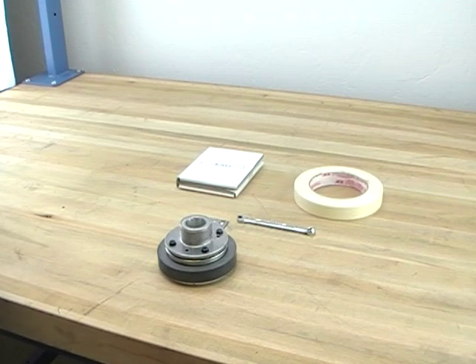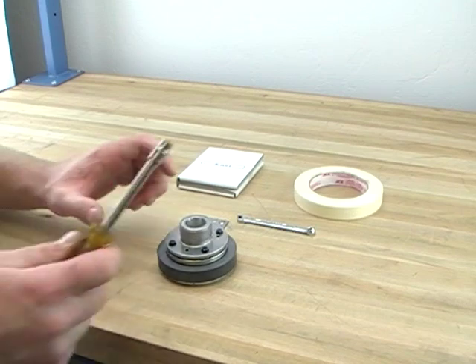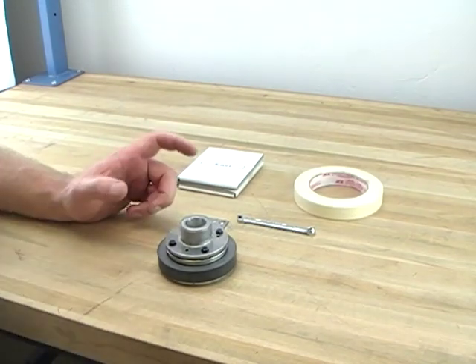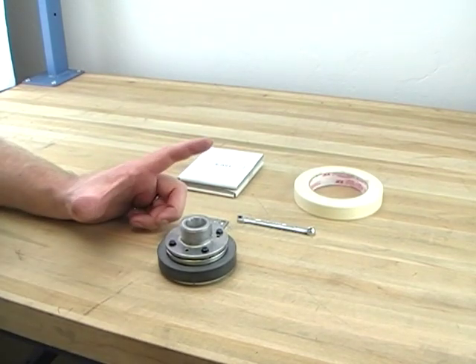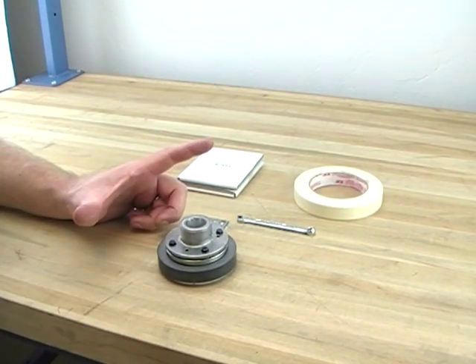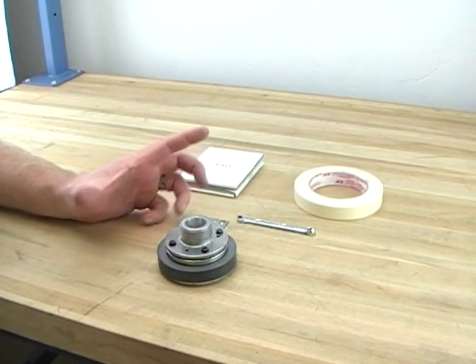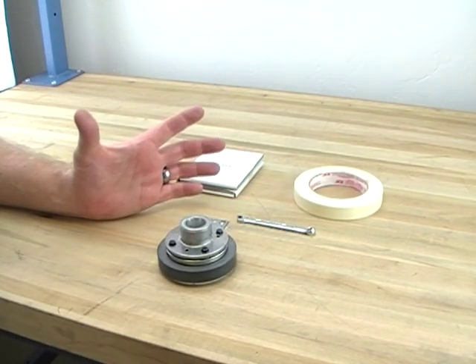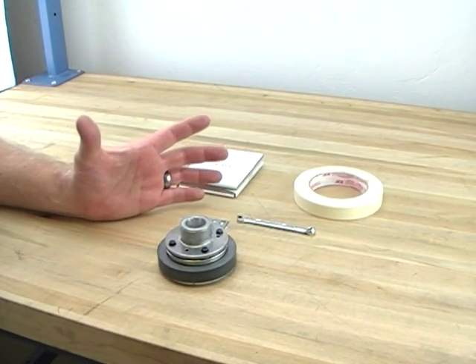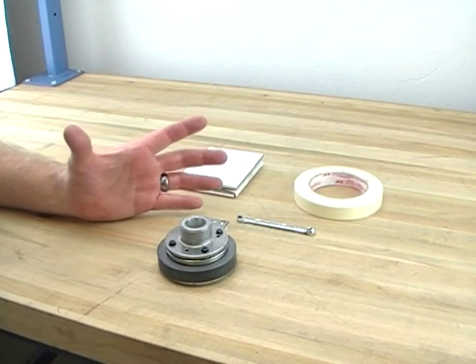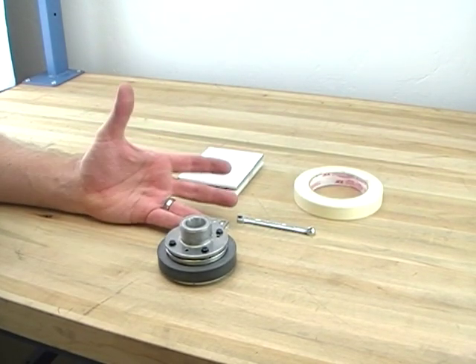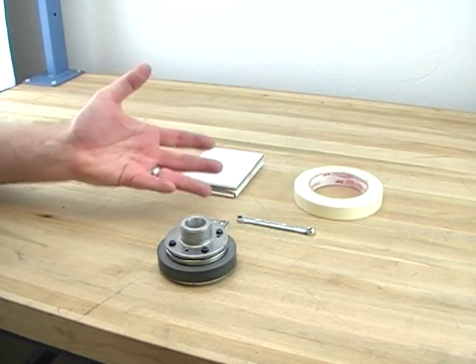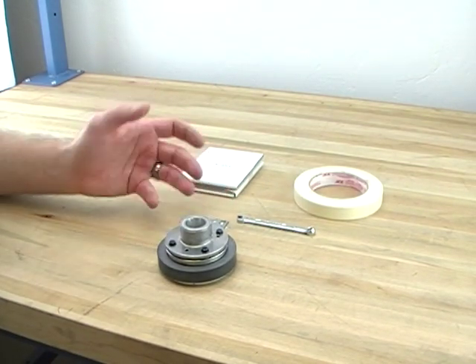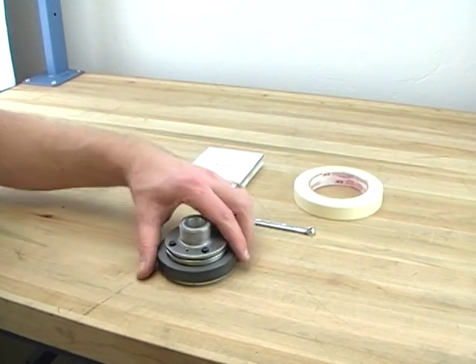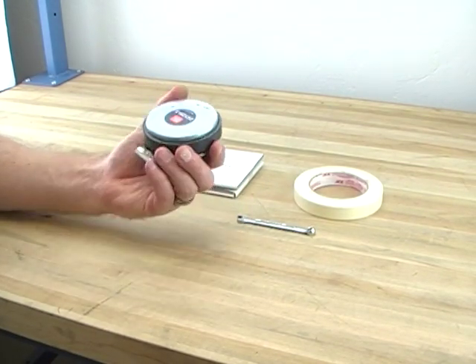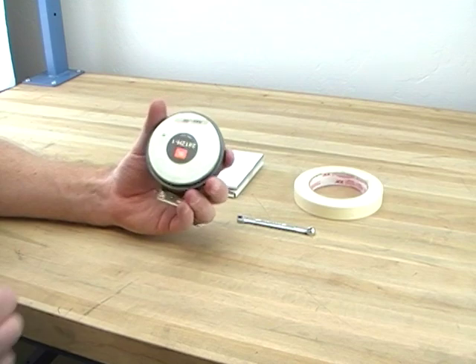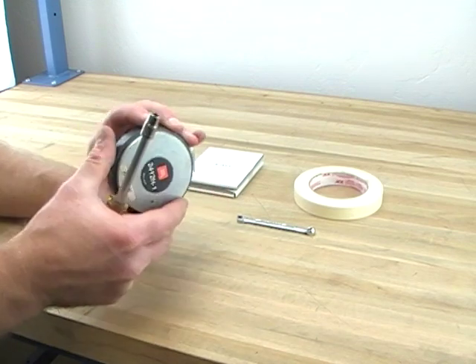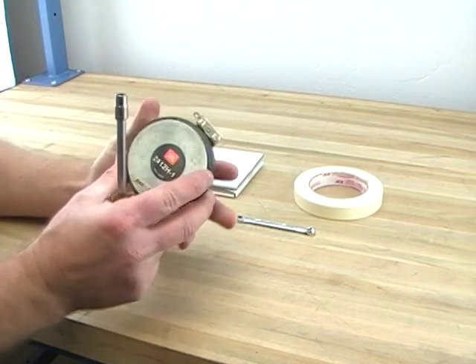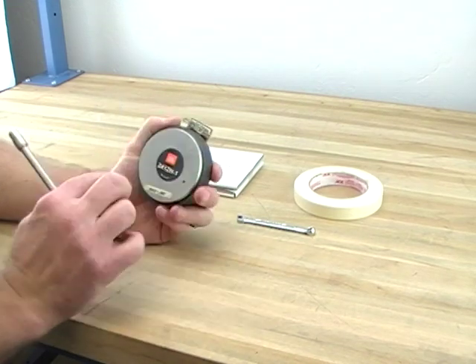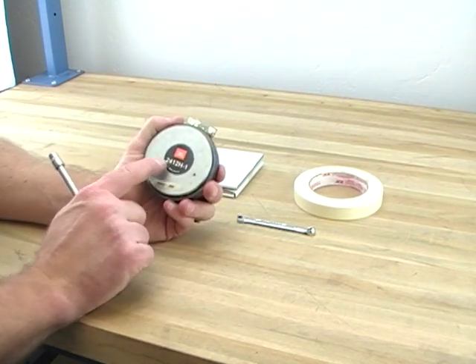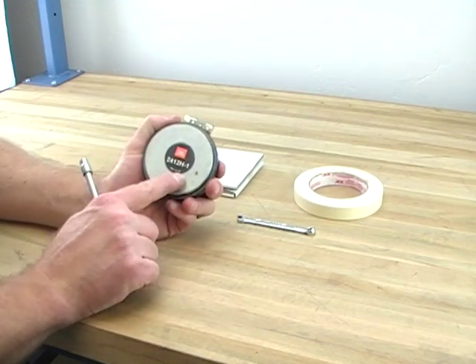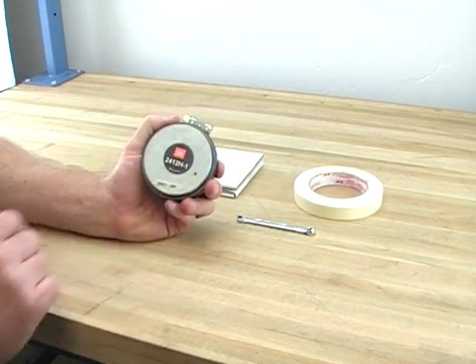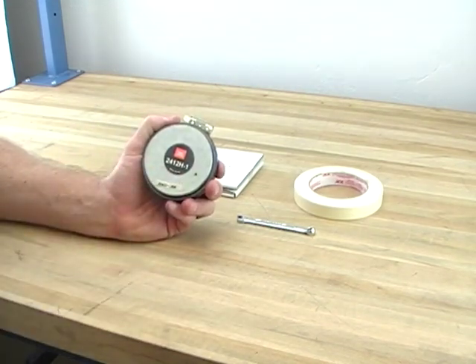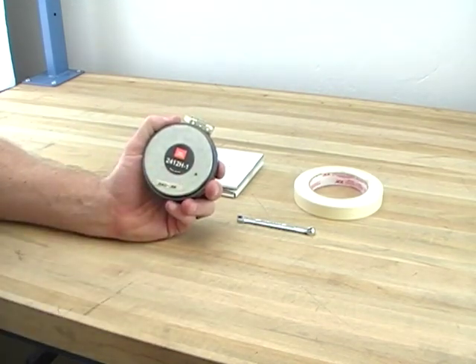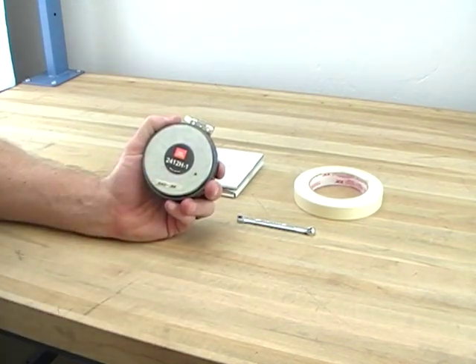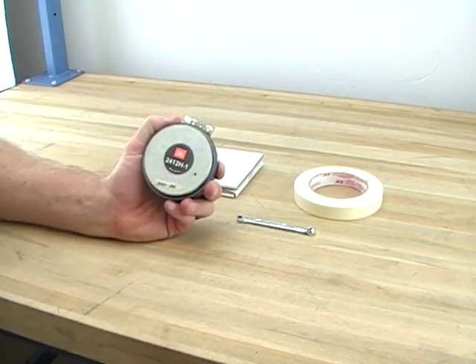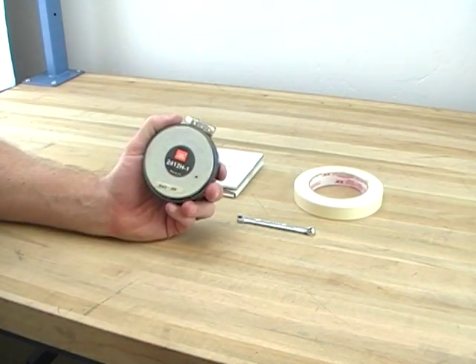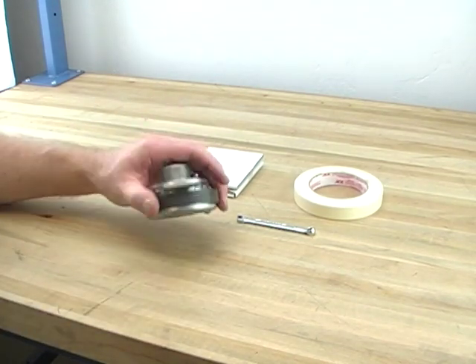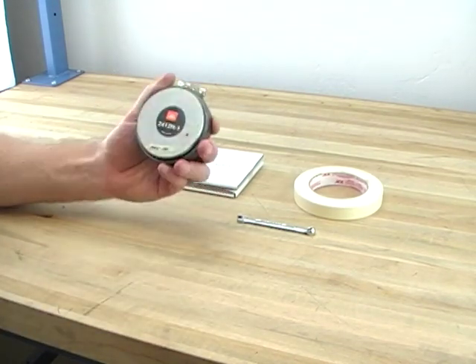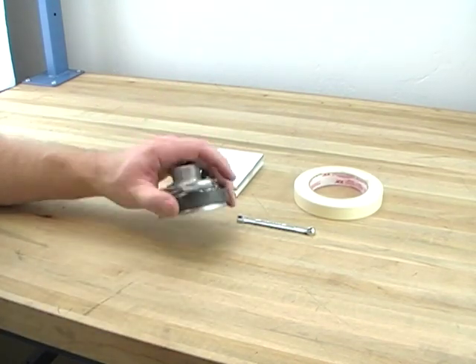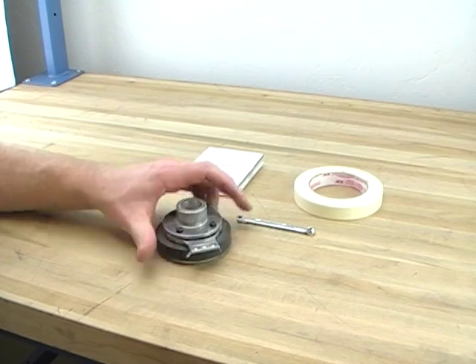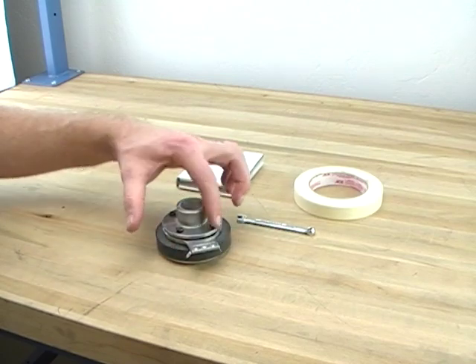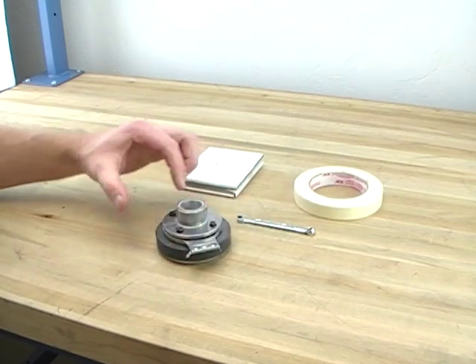Today I'm going to show you how to replace a diaphragm in the infamous JBL 2412 driver. It's so simple — it's four bolts.